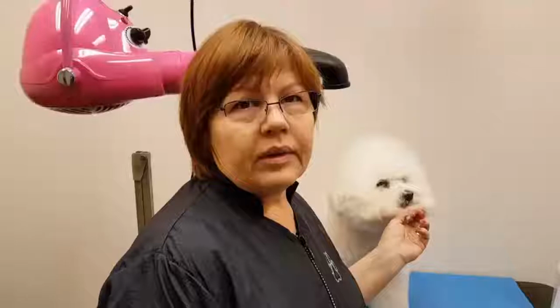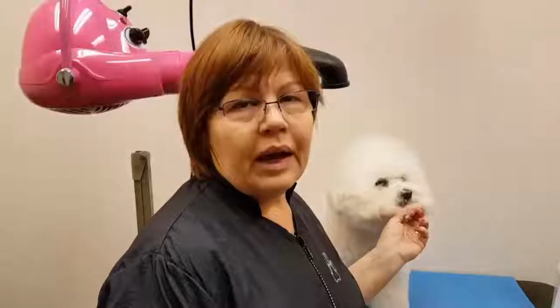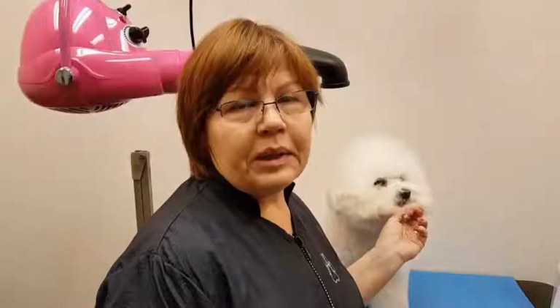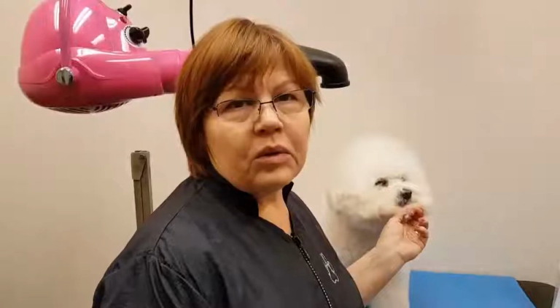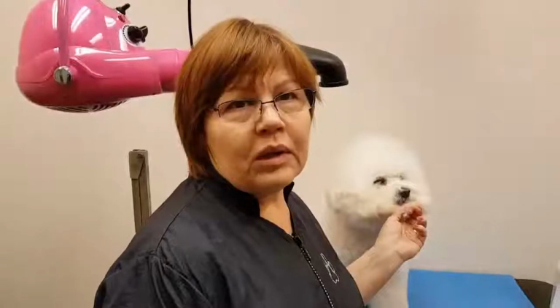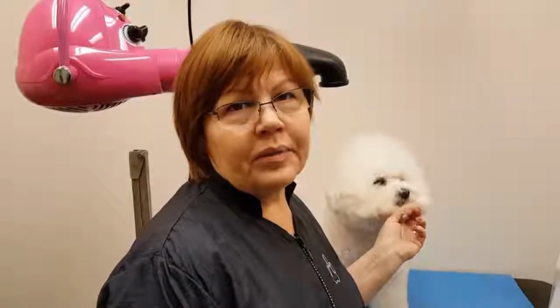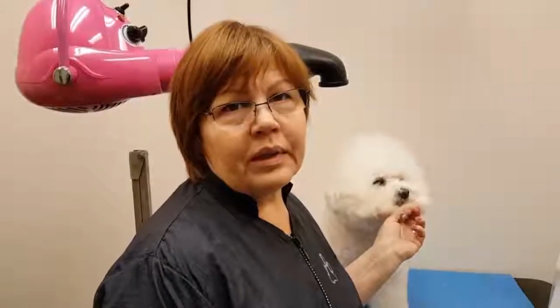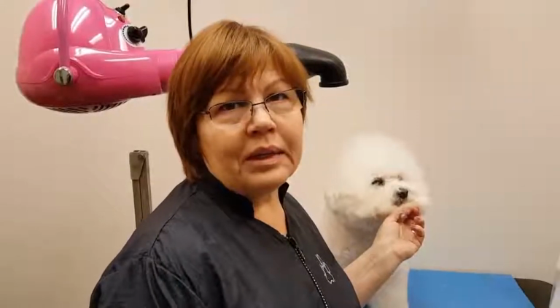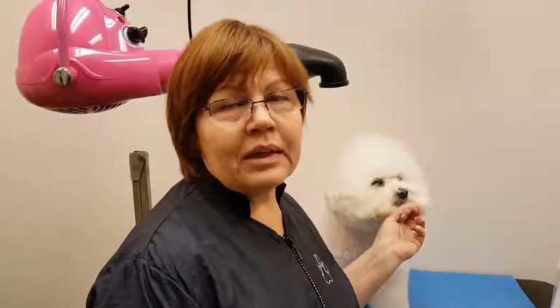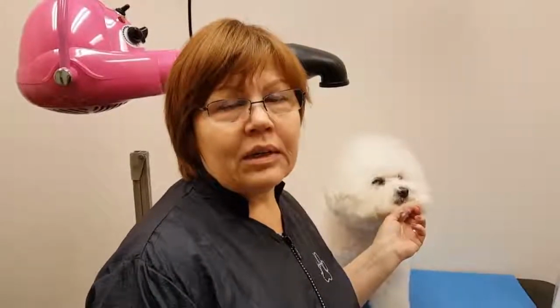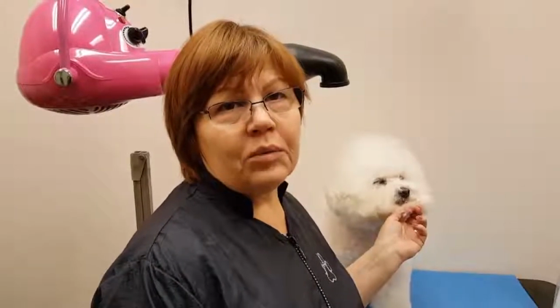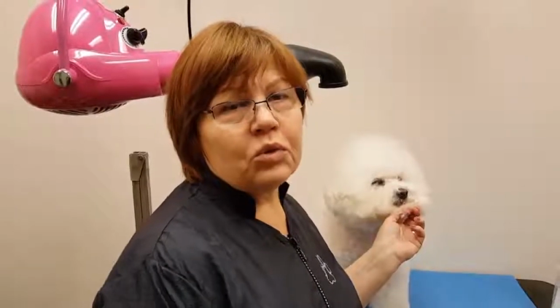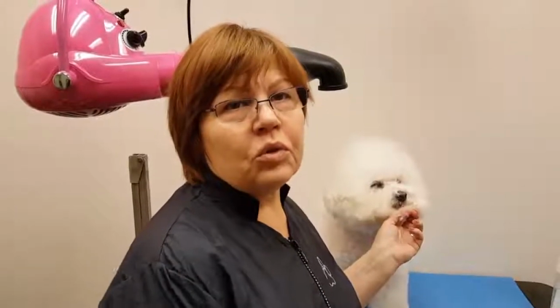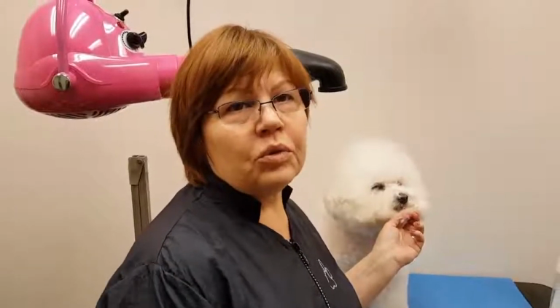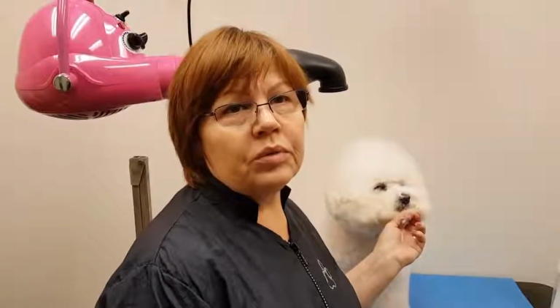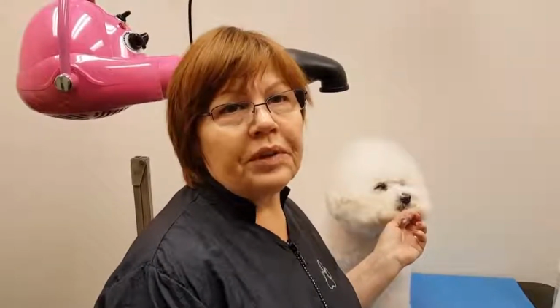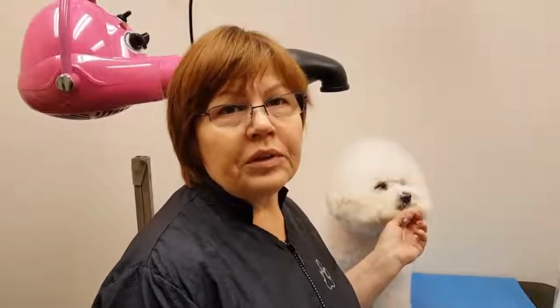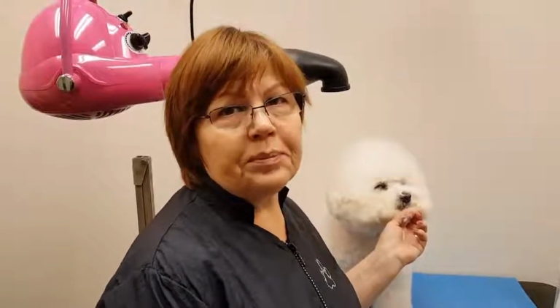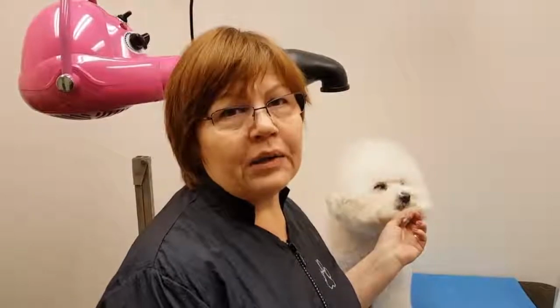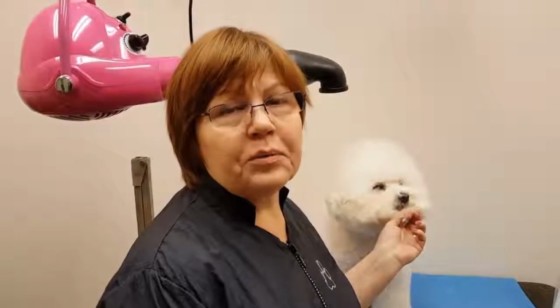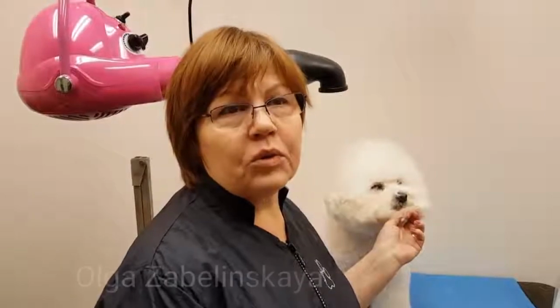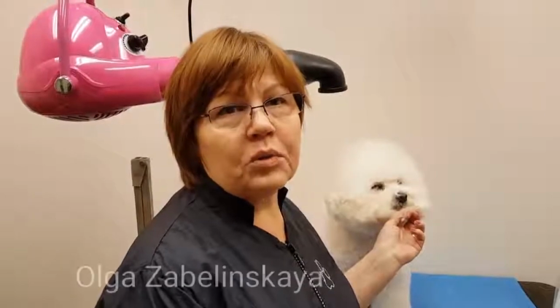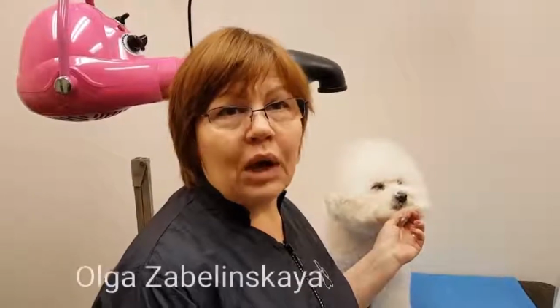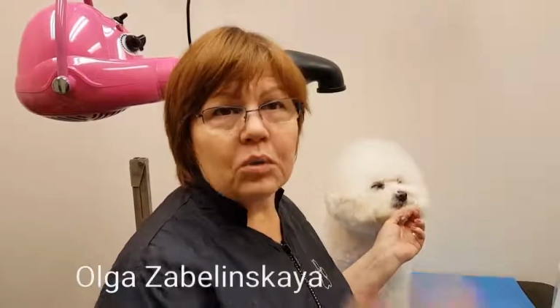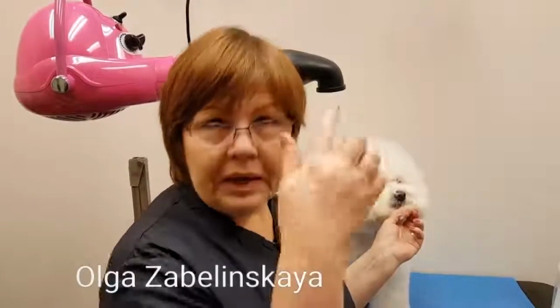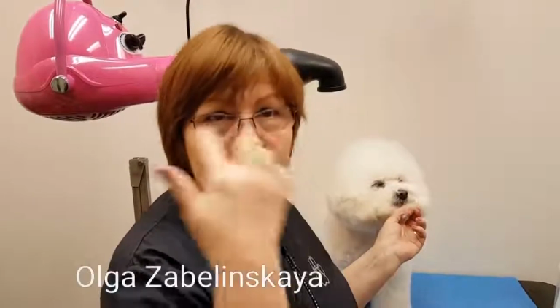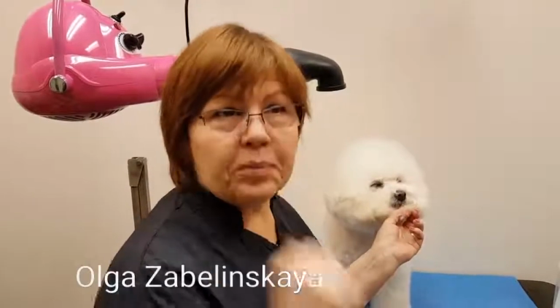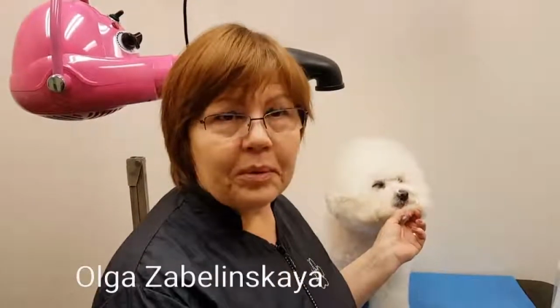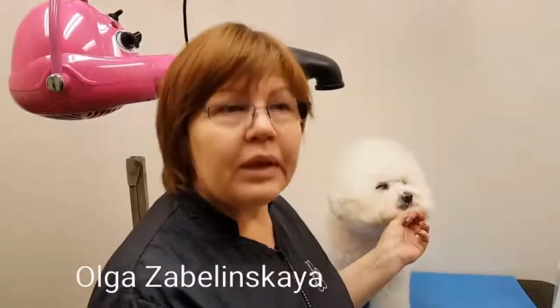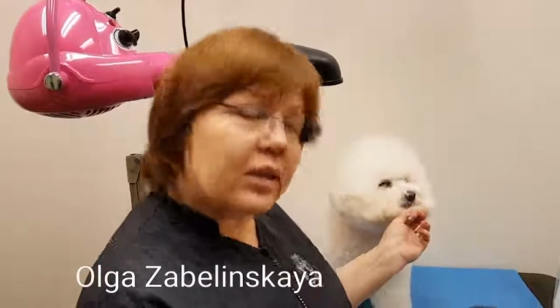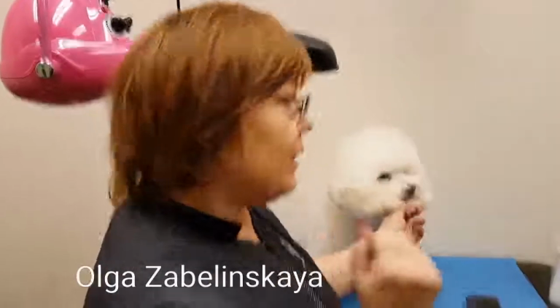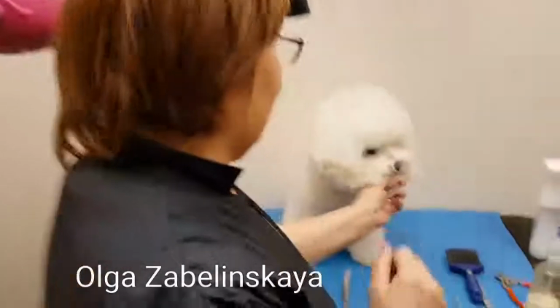Hi, my name is Olga Zubelinska and I want to show you the very tricky part of Bichon grooming — how to make the Bichon bubble. So let's start!